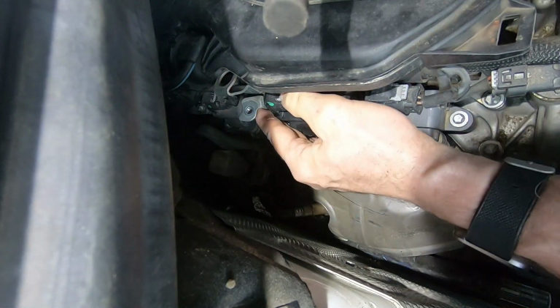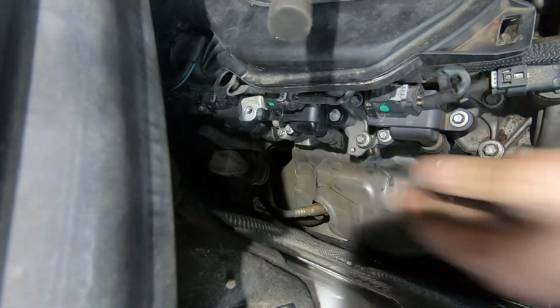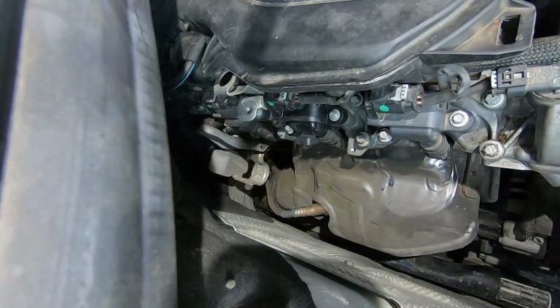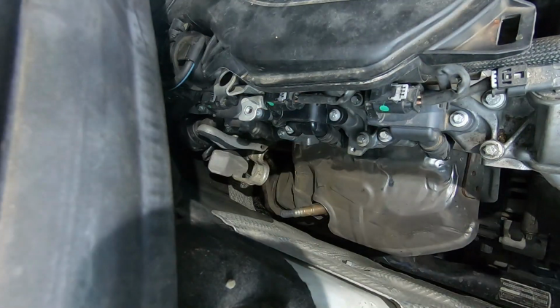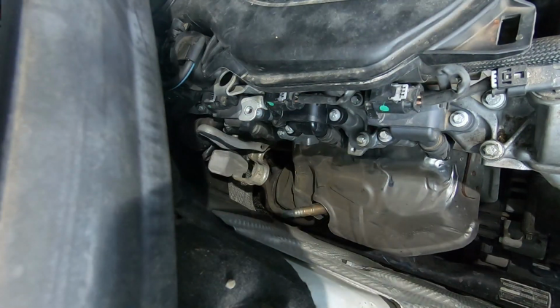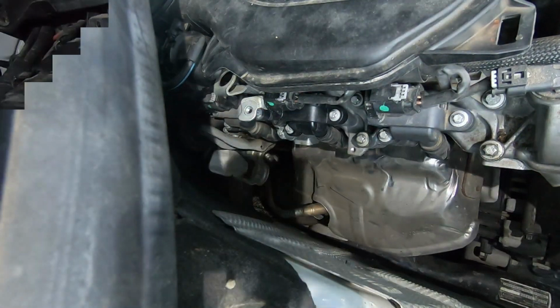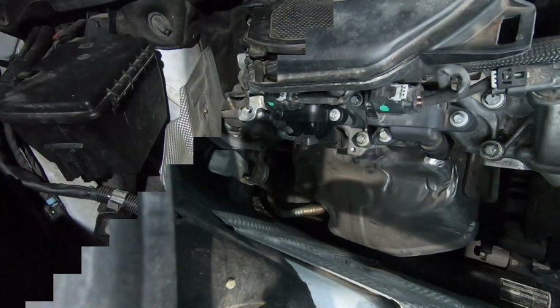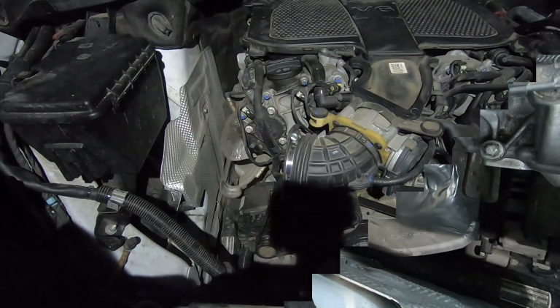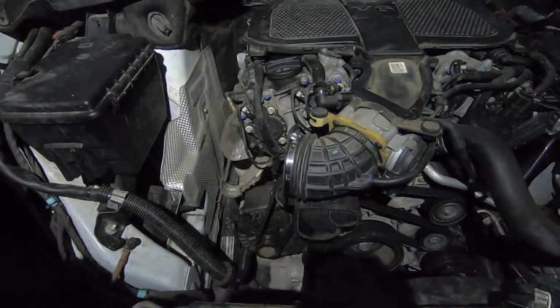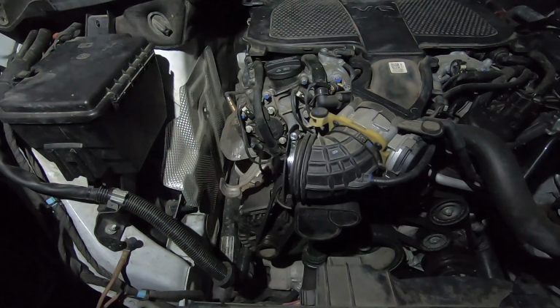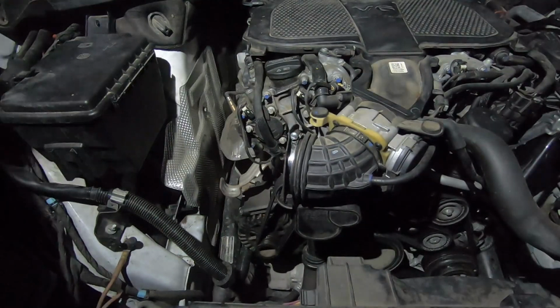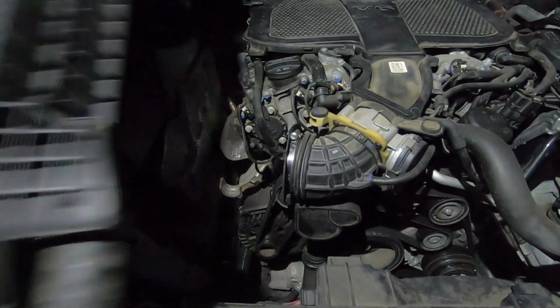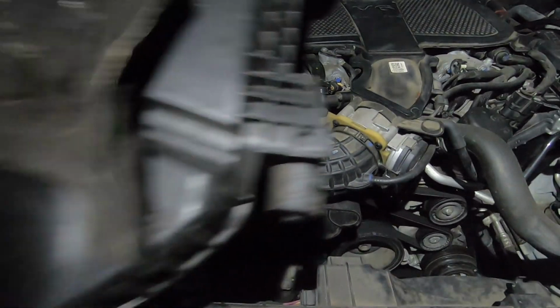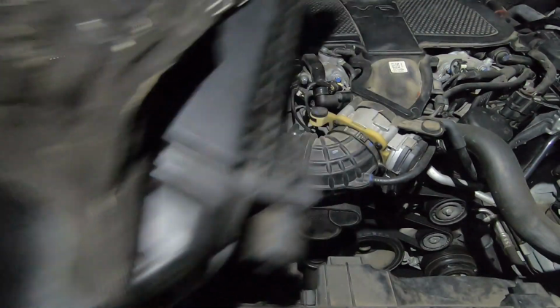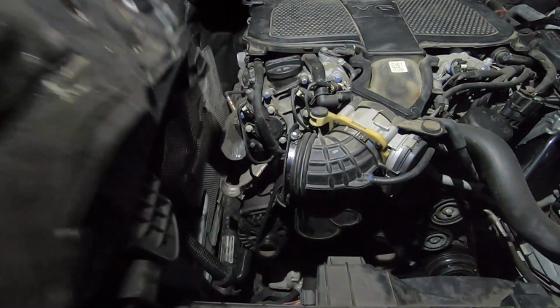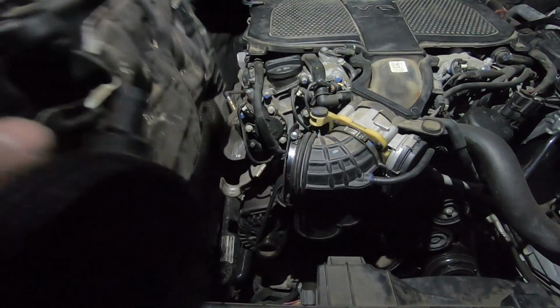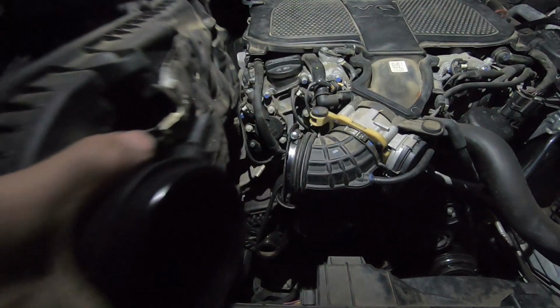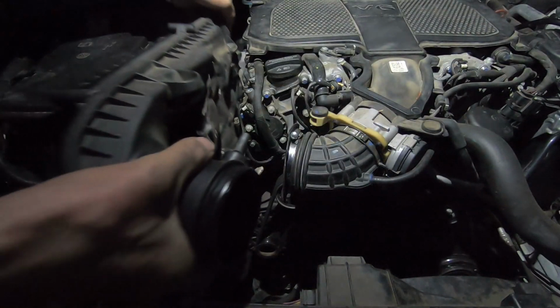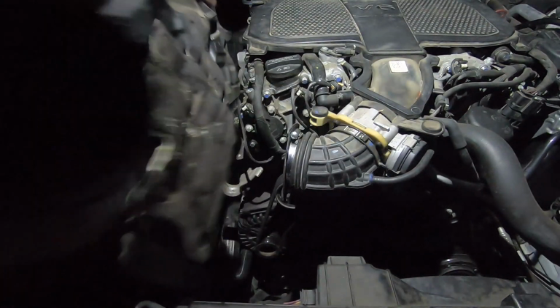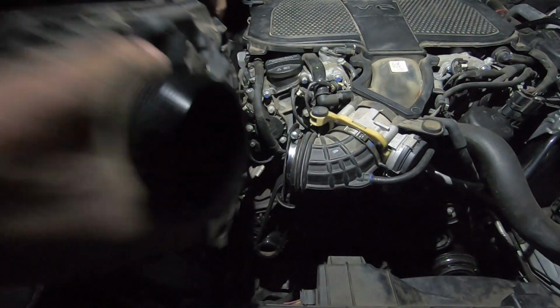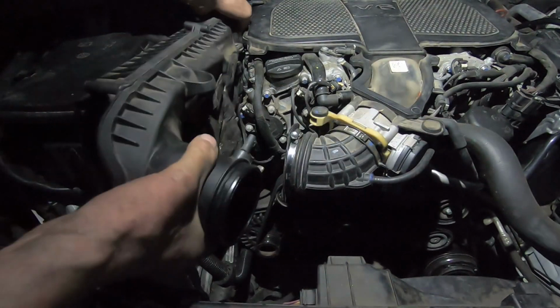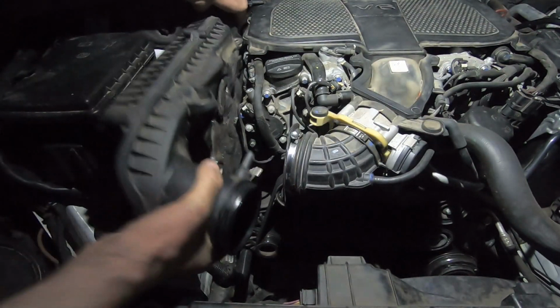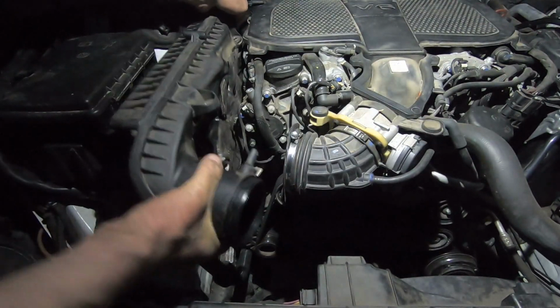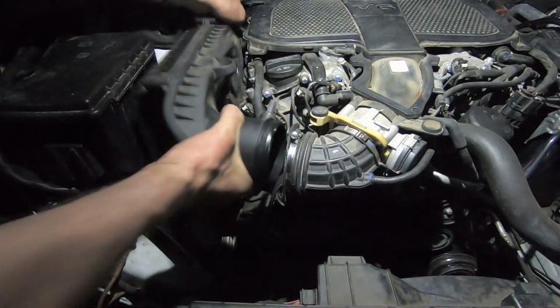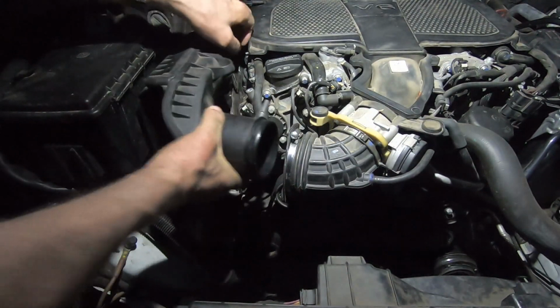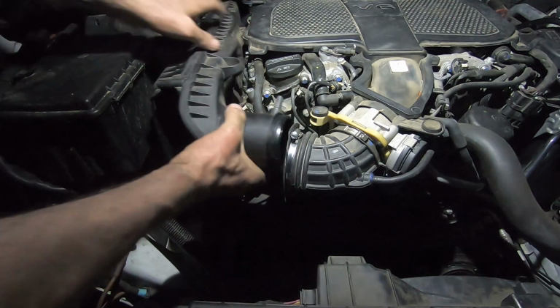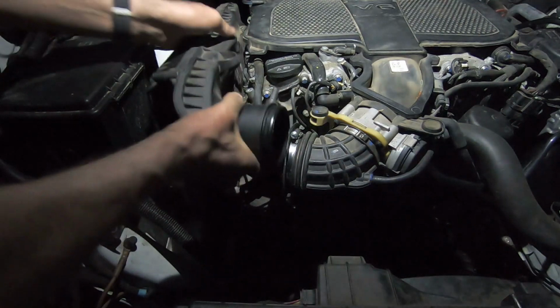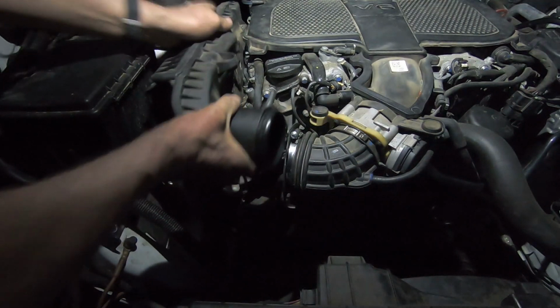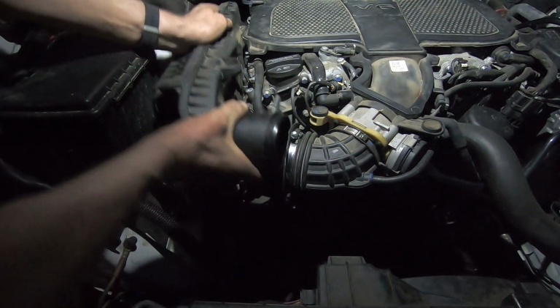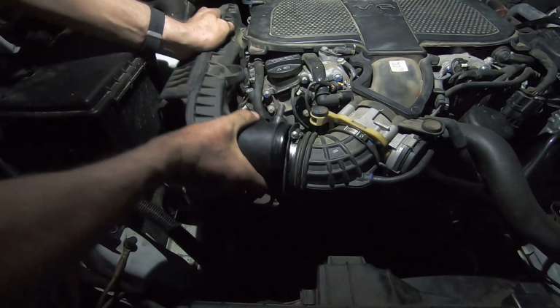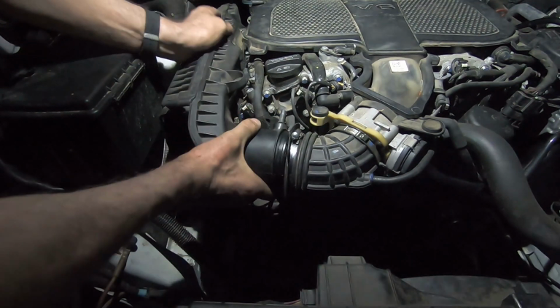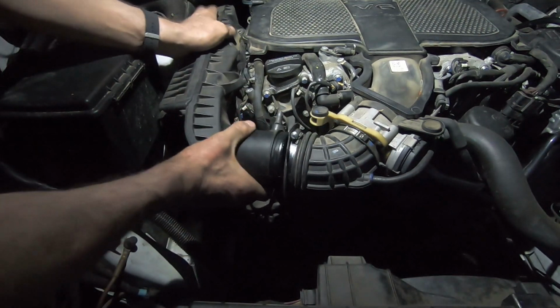And that's it. Putting this back in — it just snaps into place, and then the two bolts that come out hold it in place.